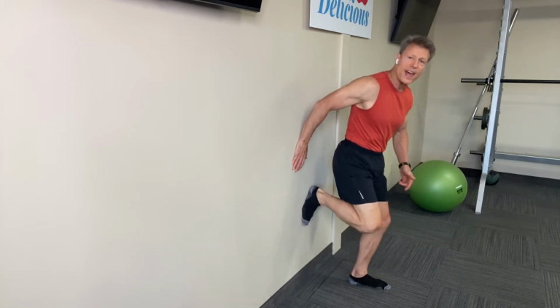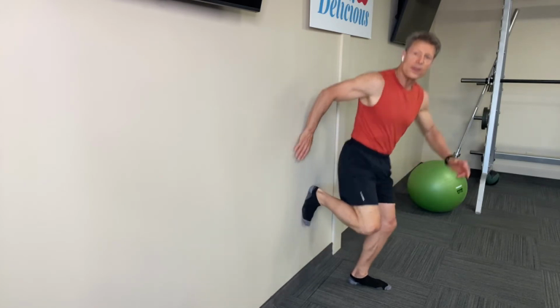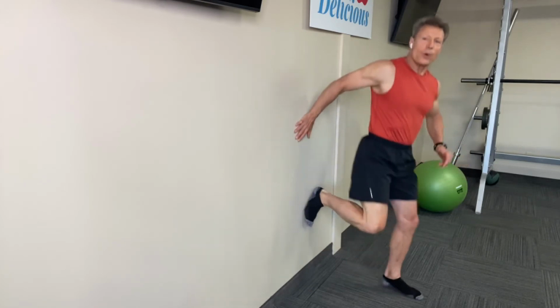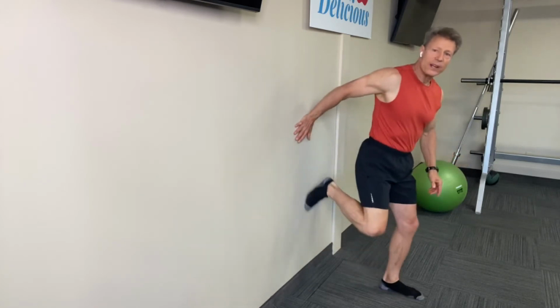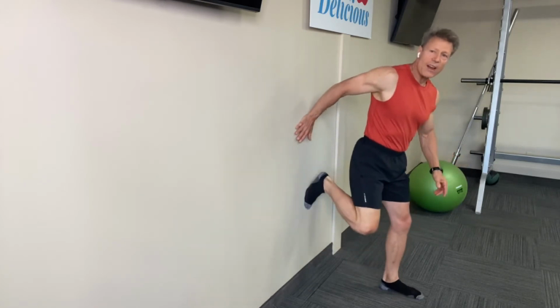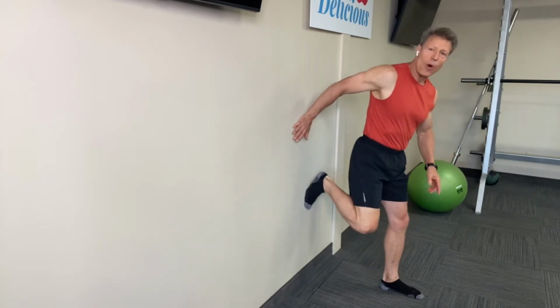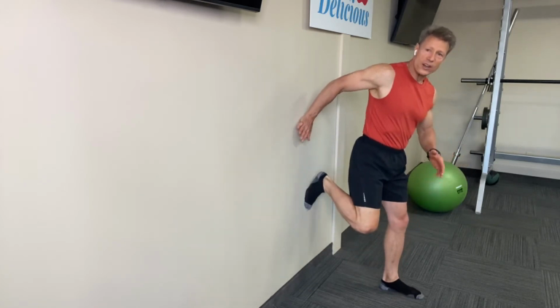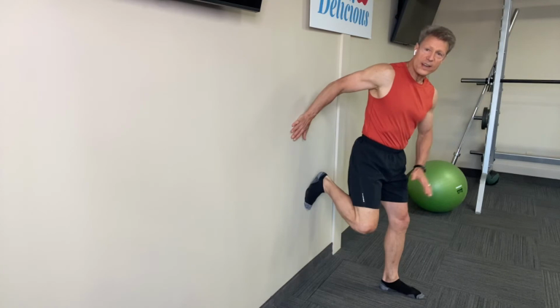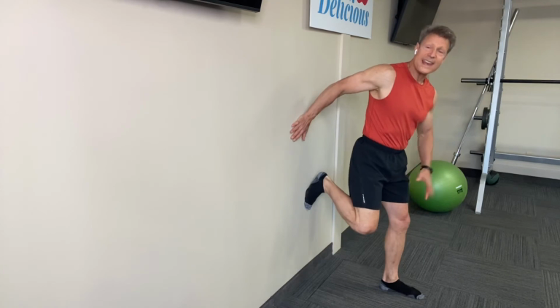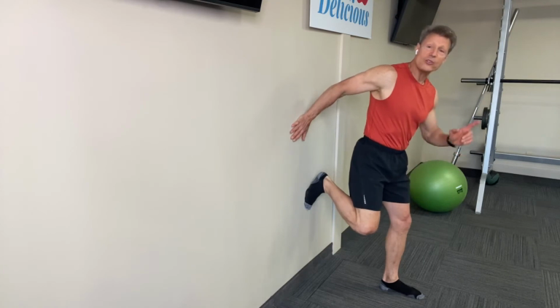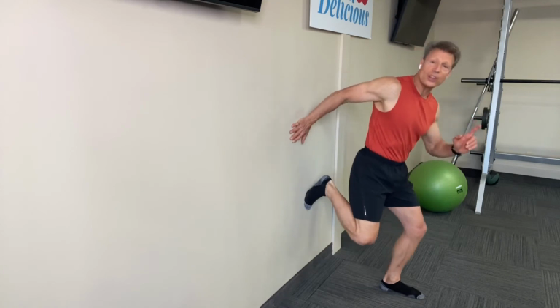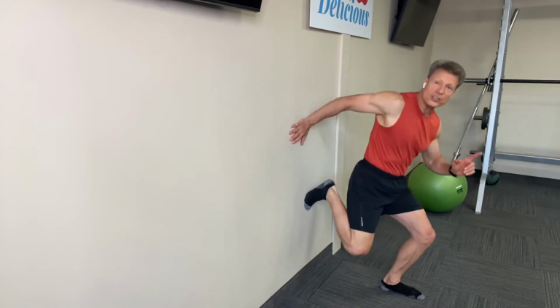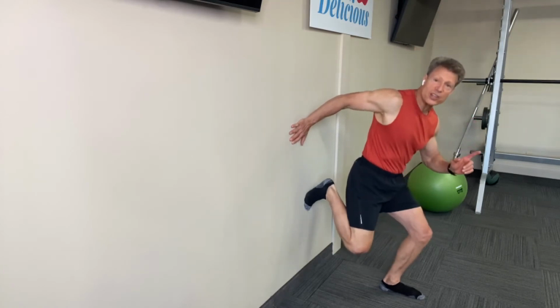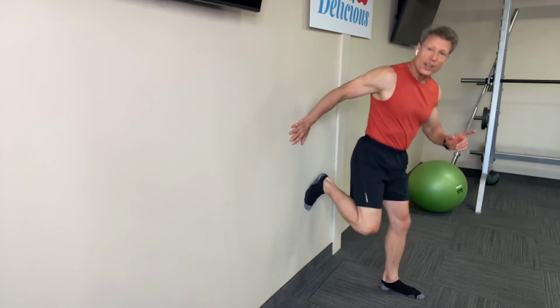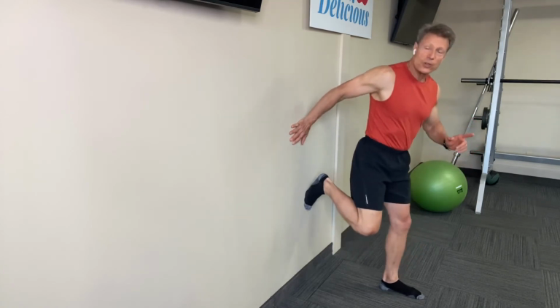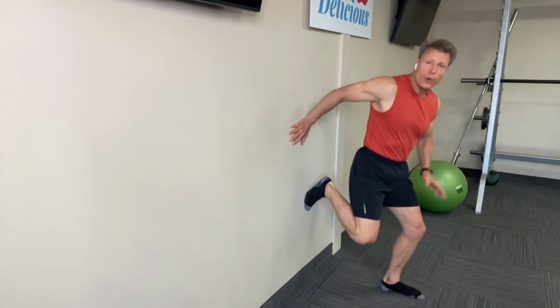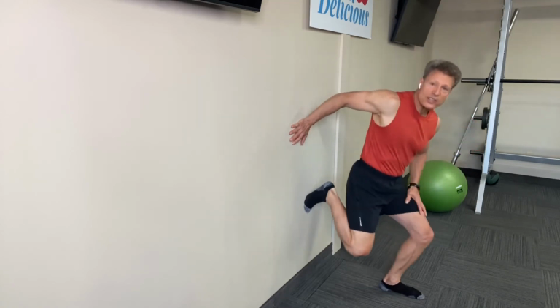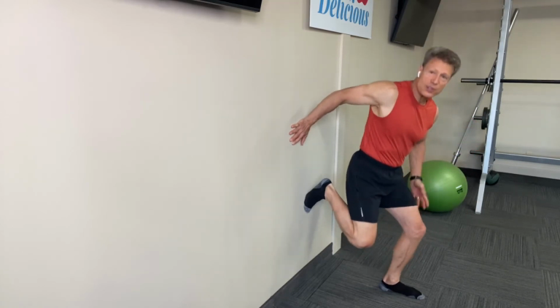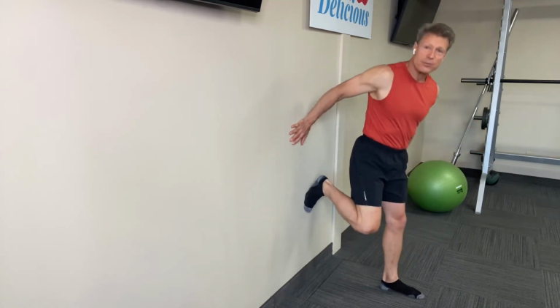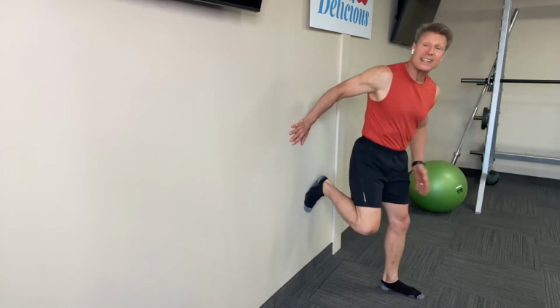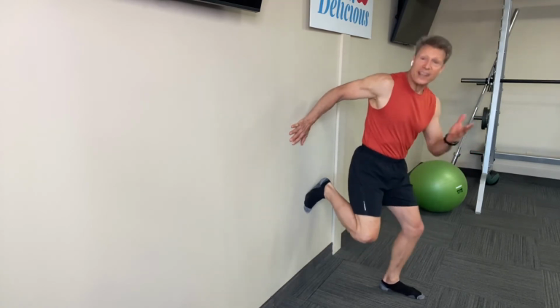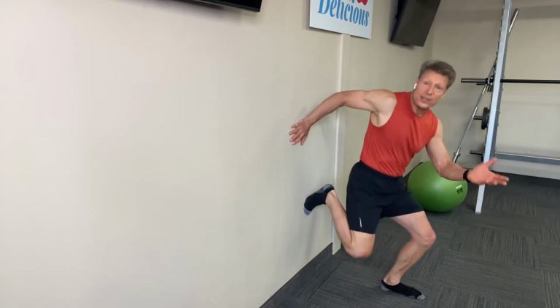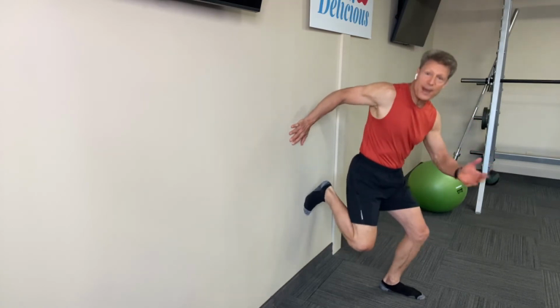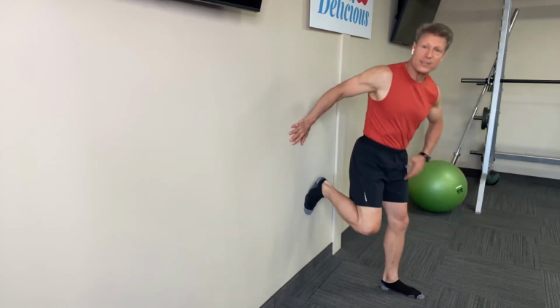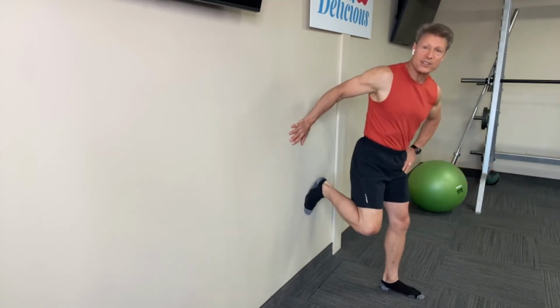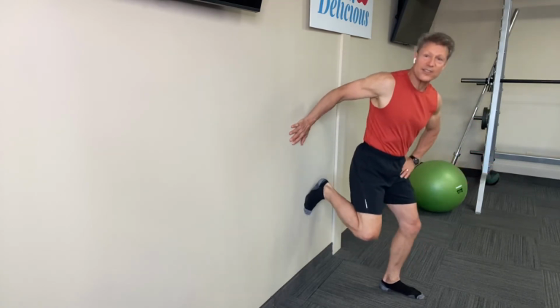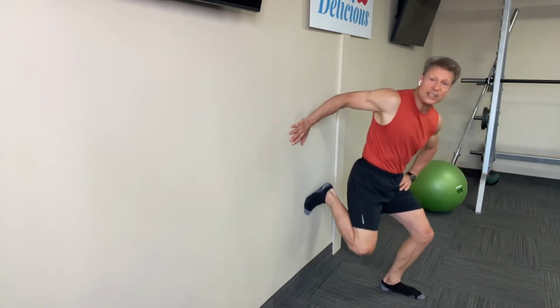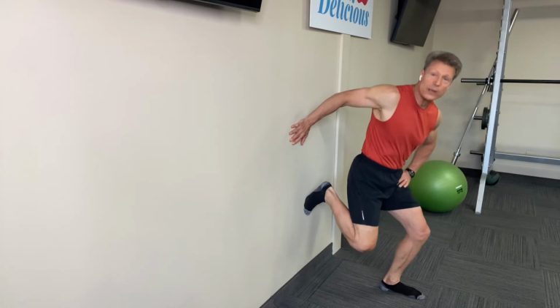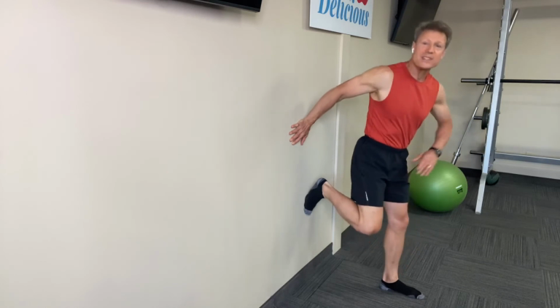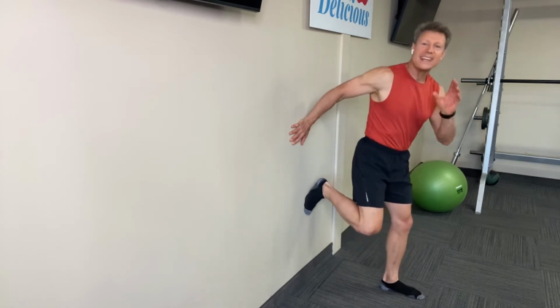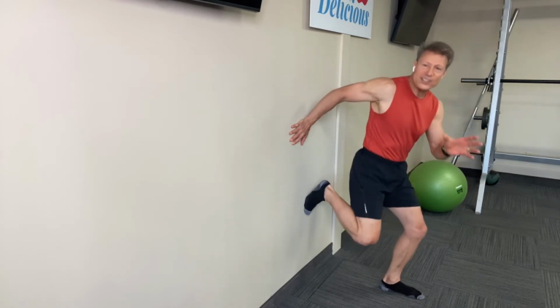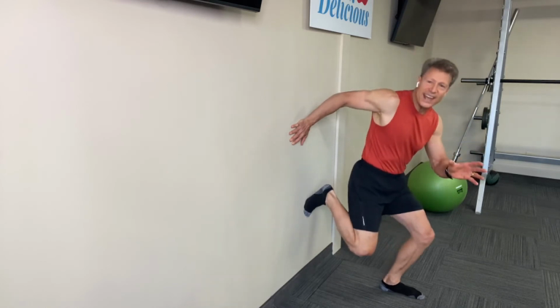Then you want to bring it out from the wall. Now do a lunge. Works your quadriceps, your hamstrings, and again that gluteus maximus. 15-20 reps each leg.